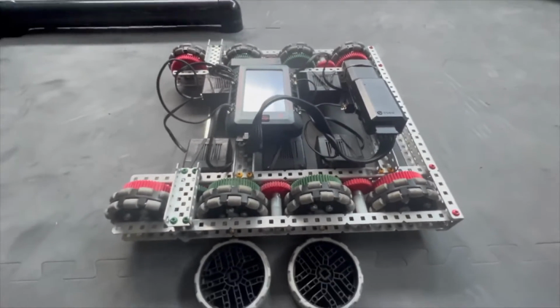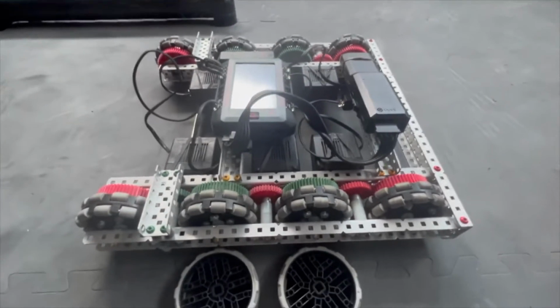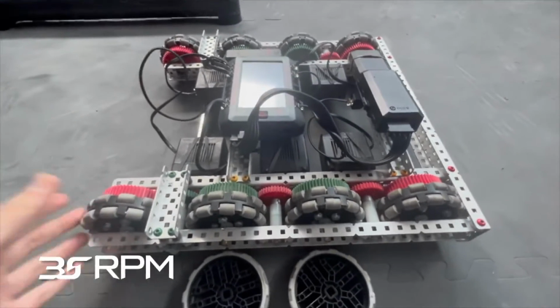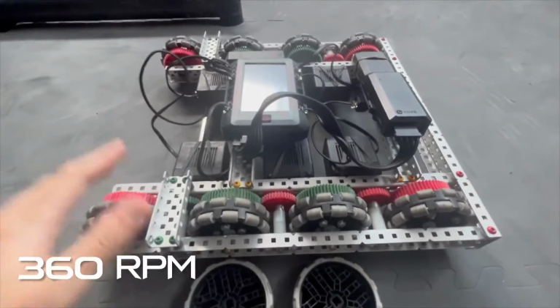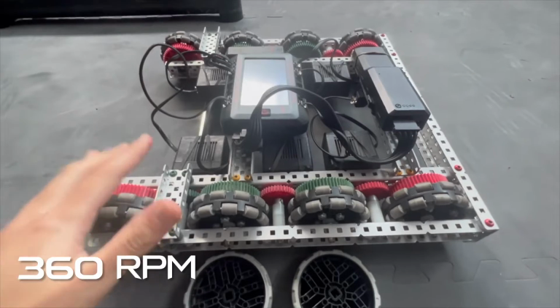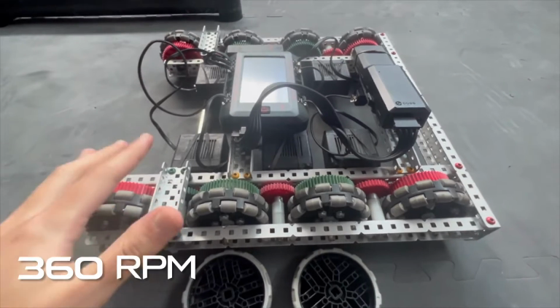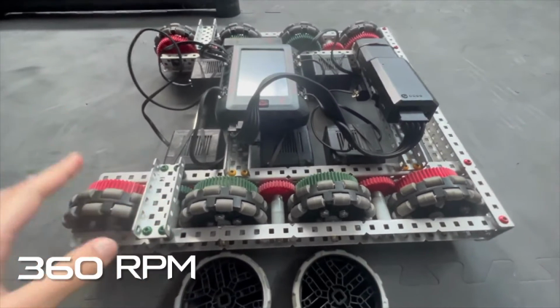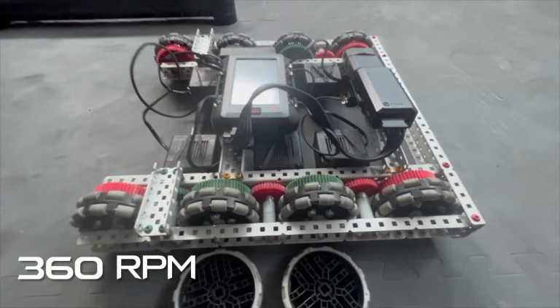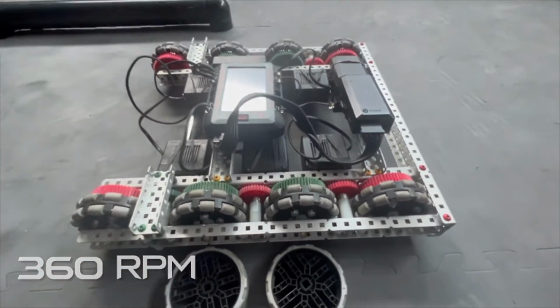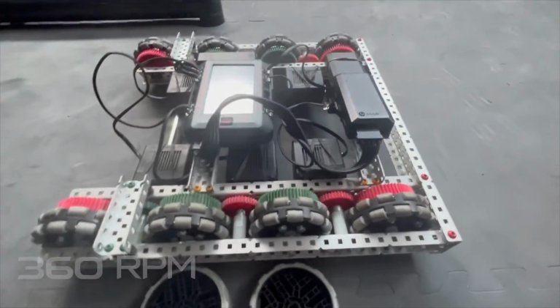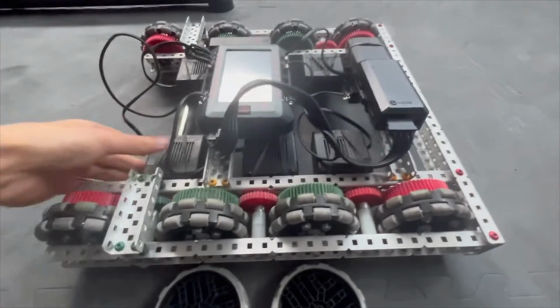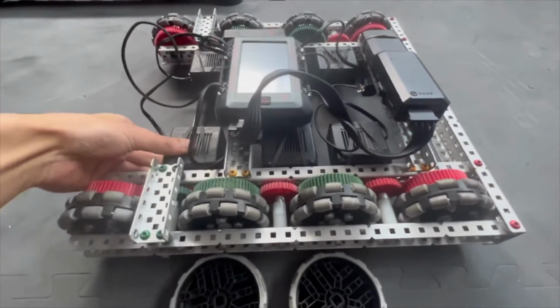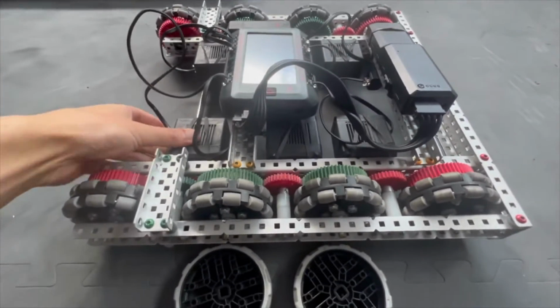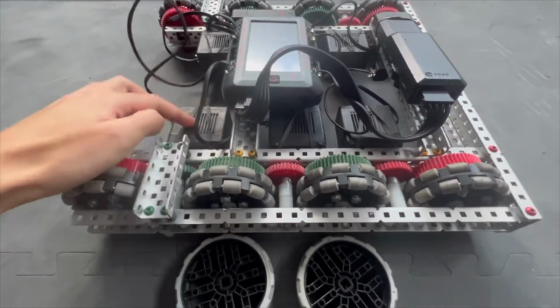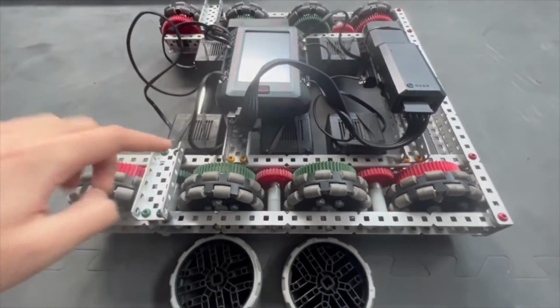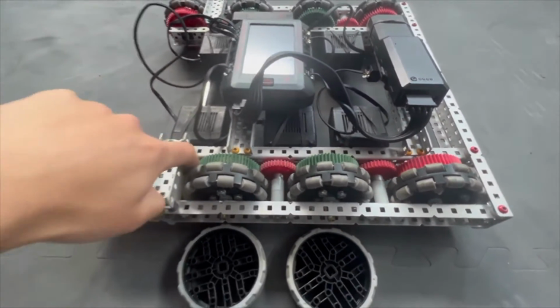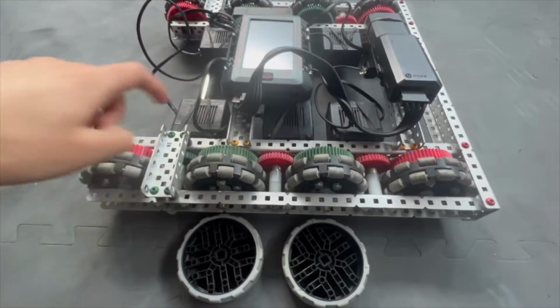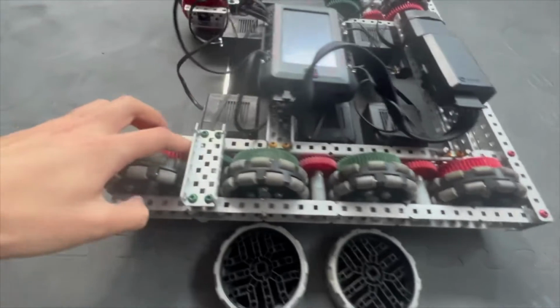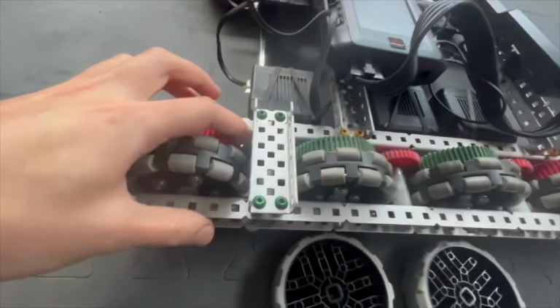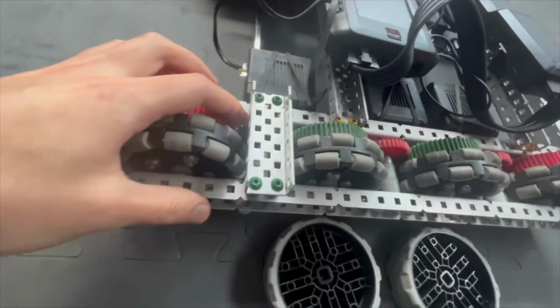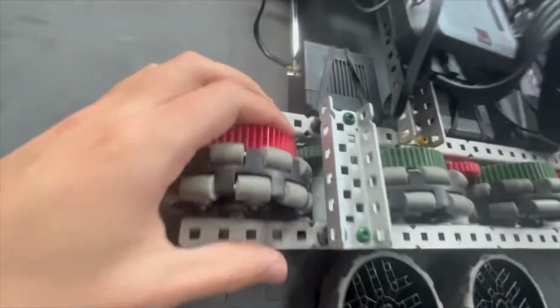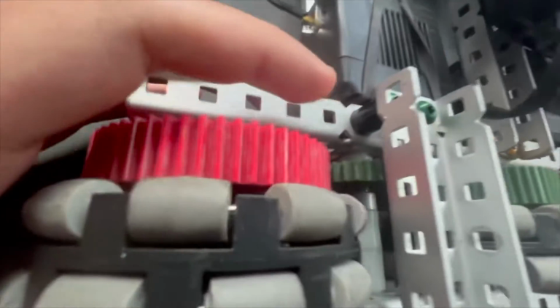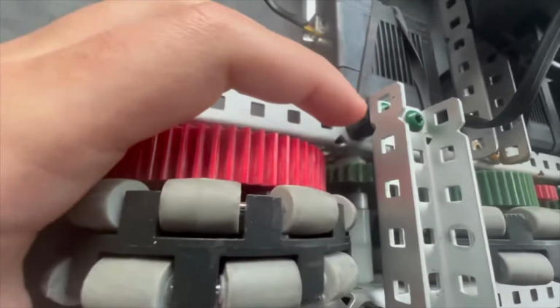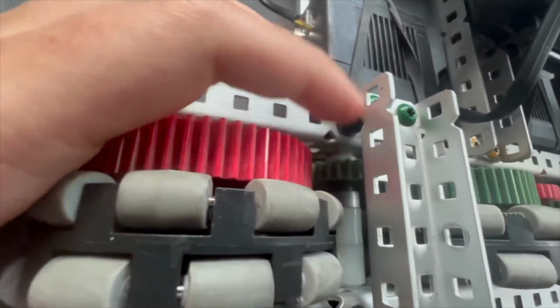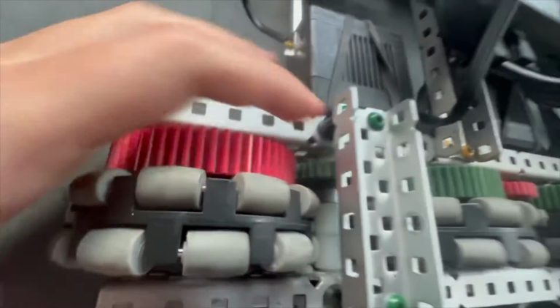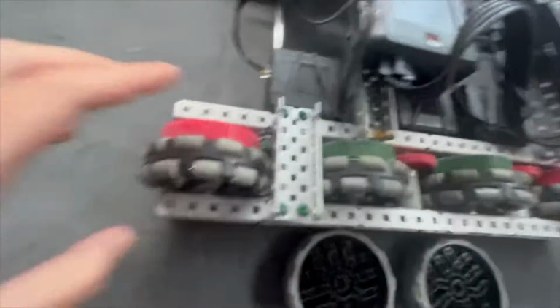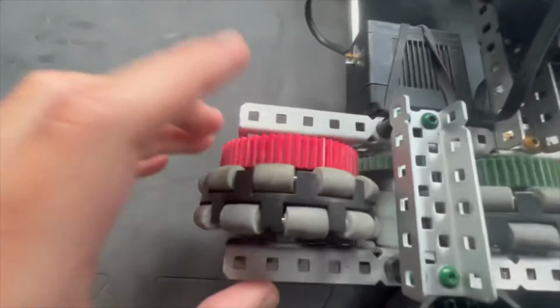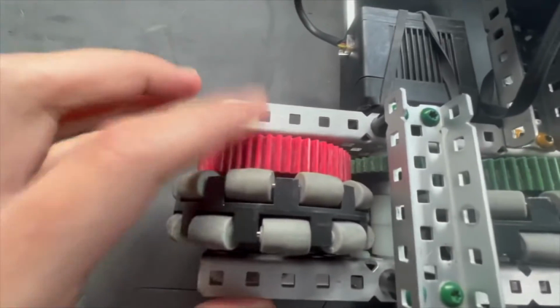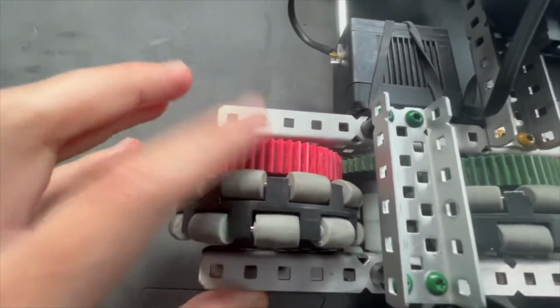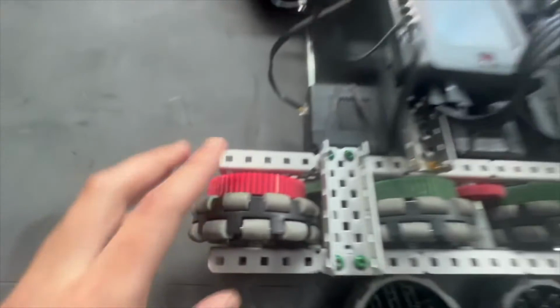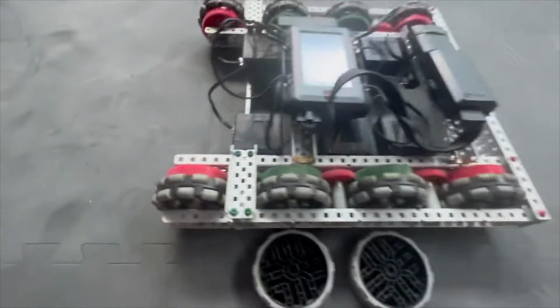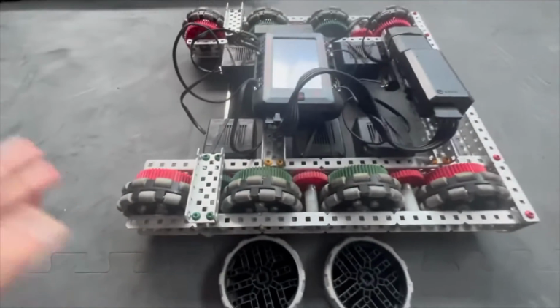To start off, we got 360 RPM. The way you achieve this: you got a 600 RPM cartridge on the motor, onto a 36 tooth gear — you can see that — and a 60 tooth gear on the wheels.